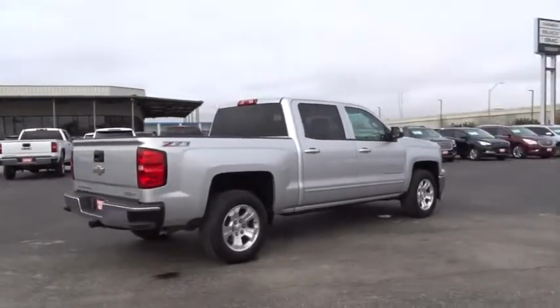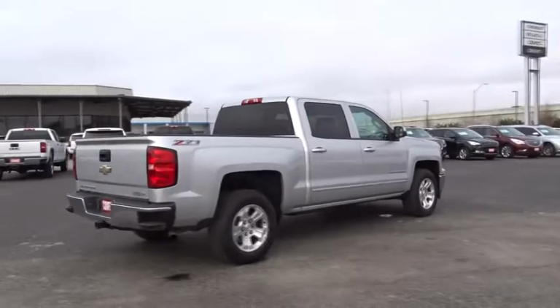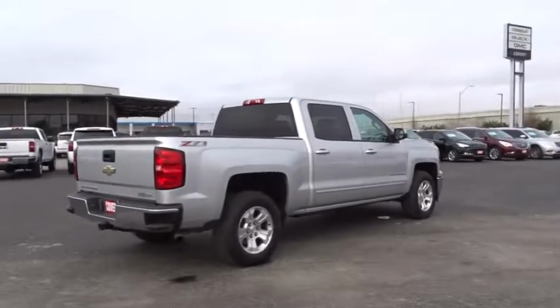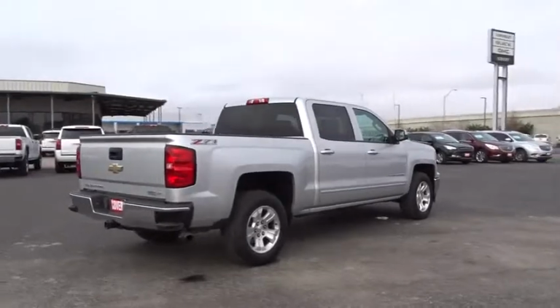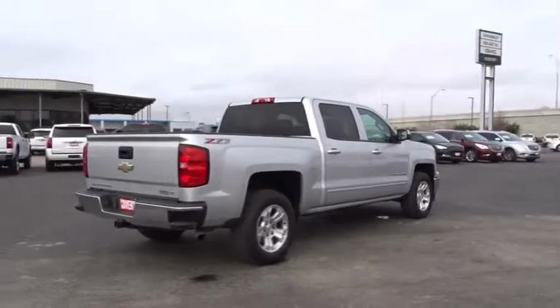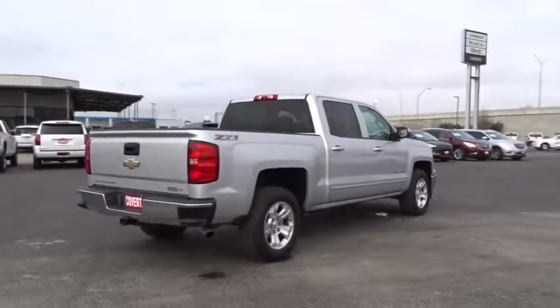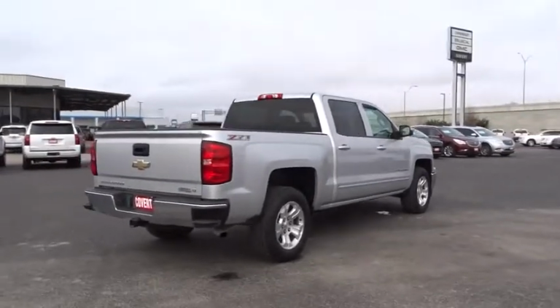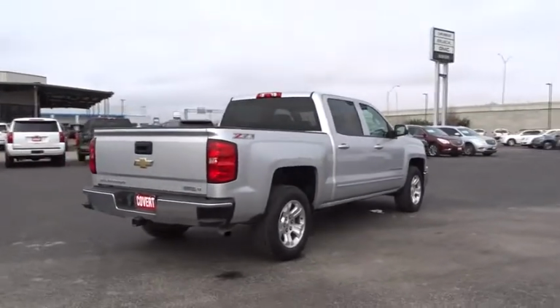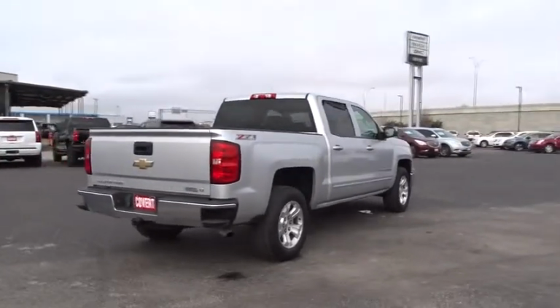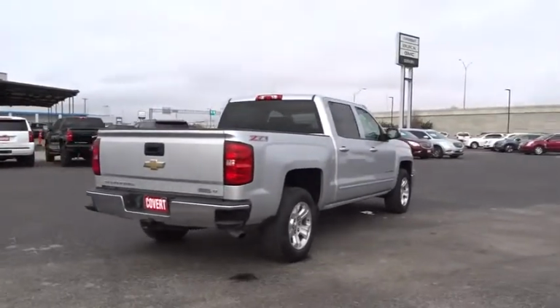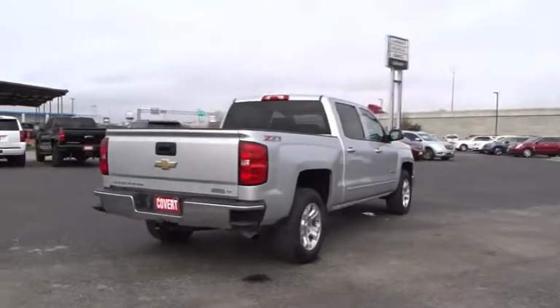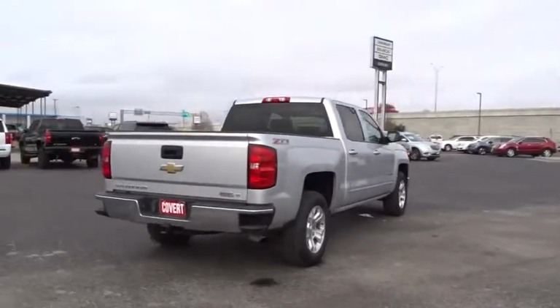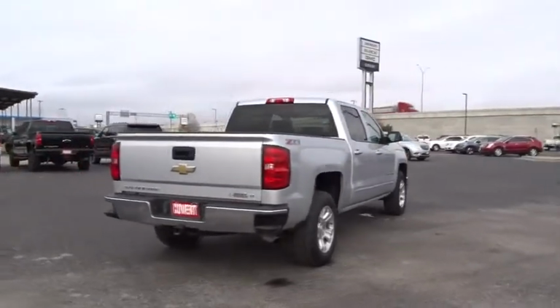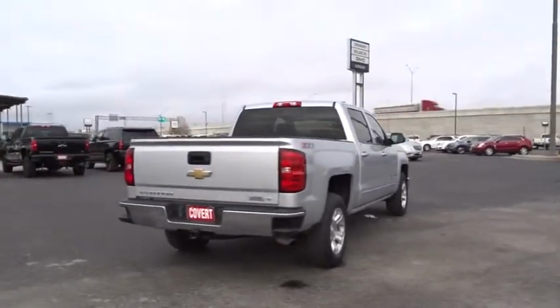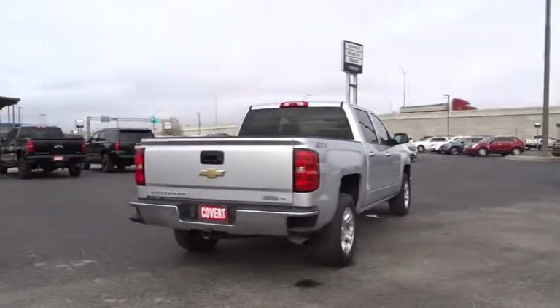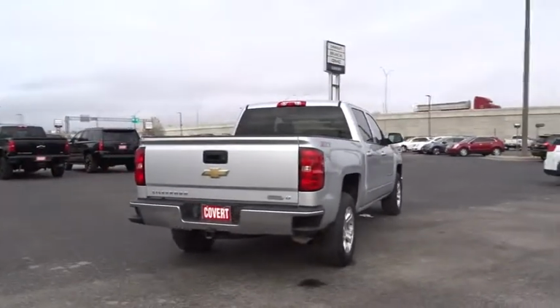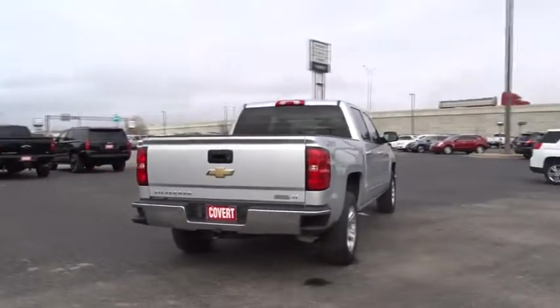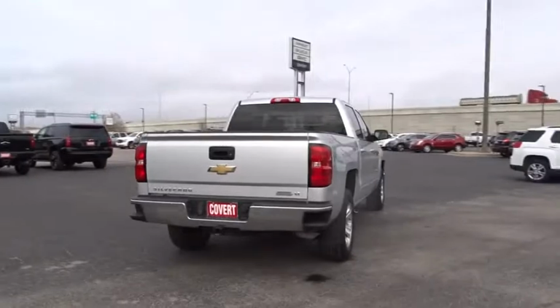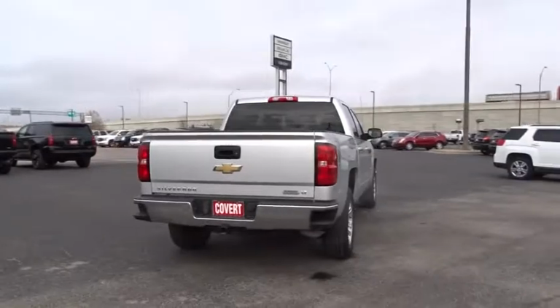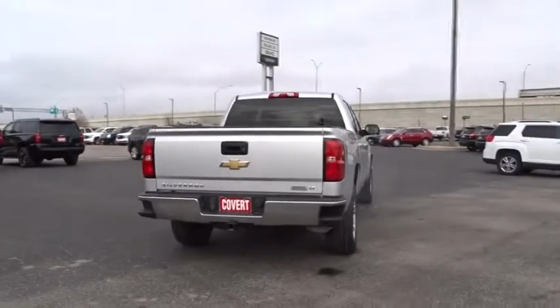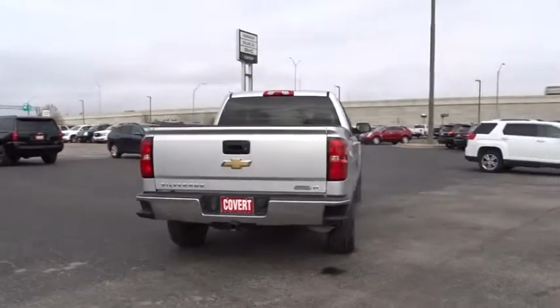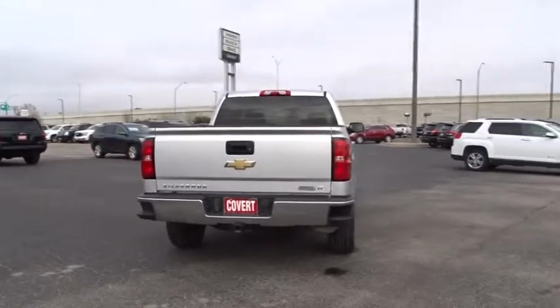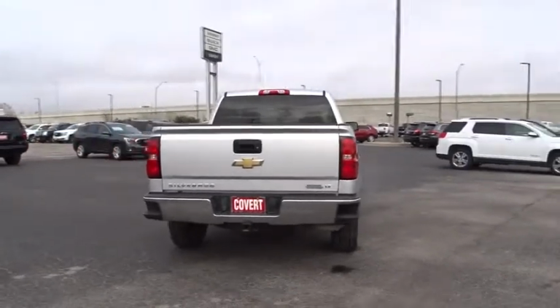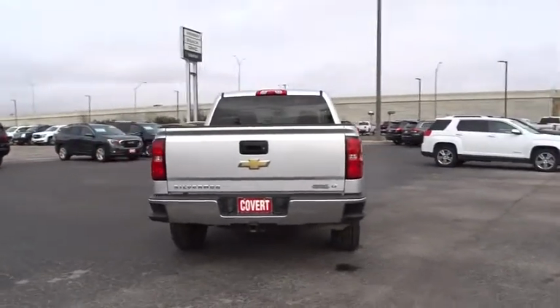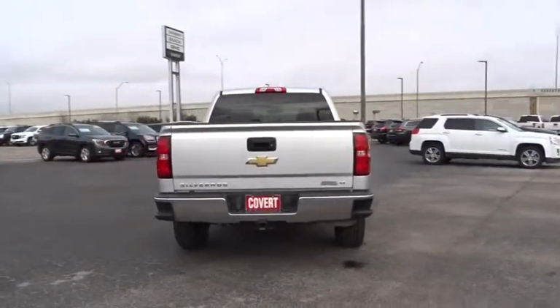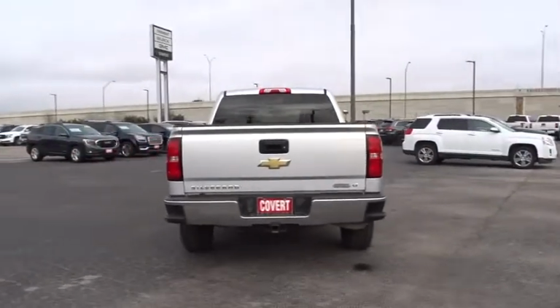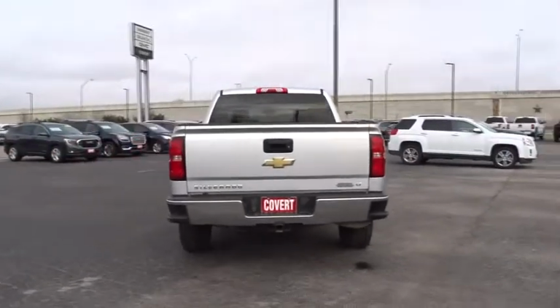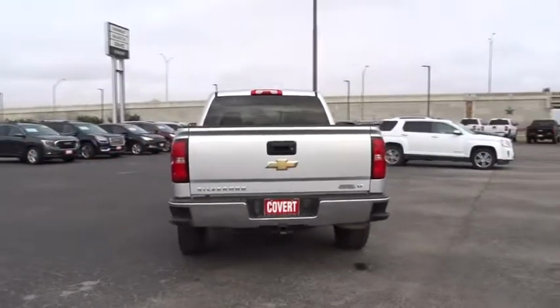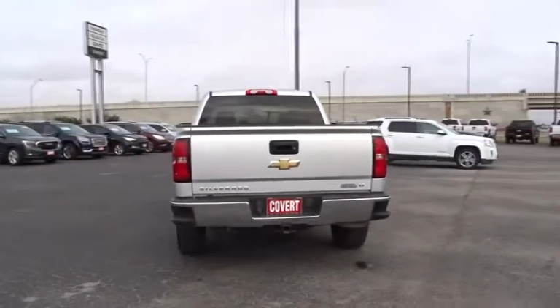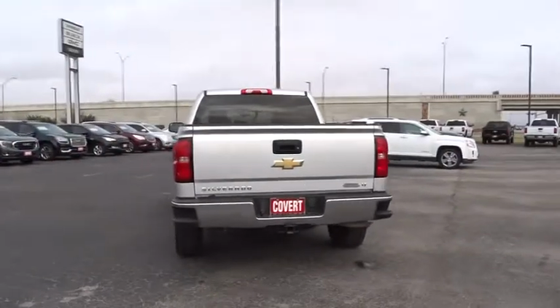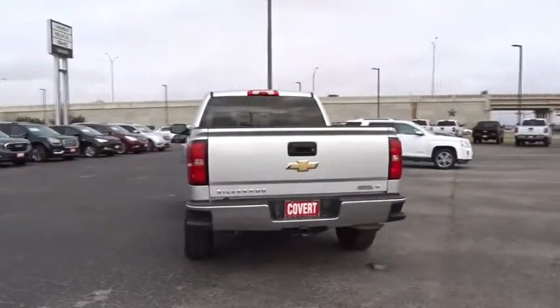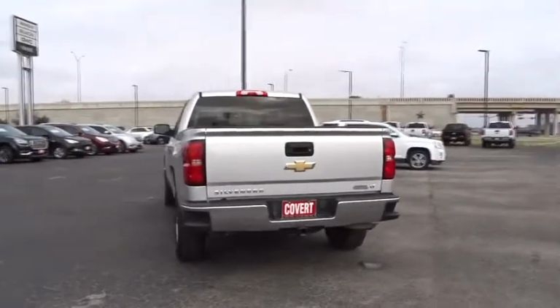Bluetooth, adjustable steering wheel, power steering, four-wheel disc brakes, aluminum wheels, four-wheel drive, floor mats, cruise control, AM-FM stereo radio.